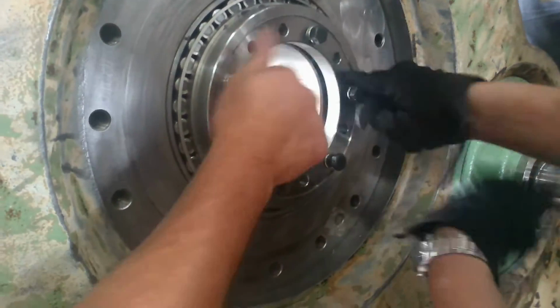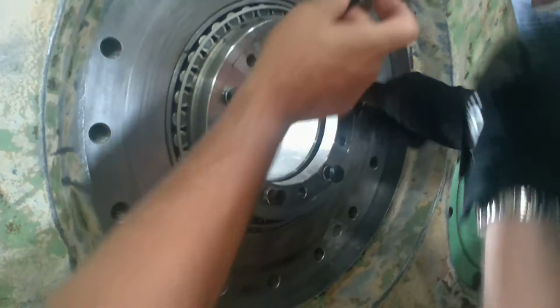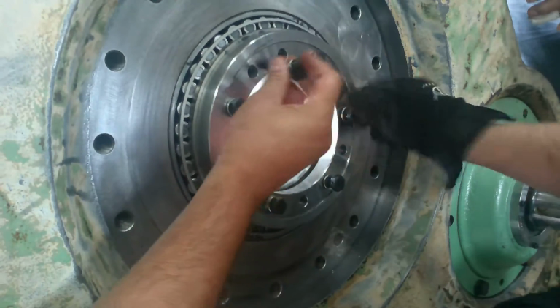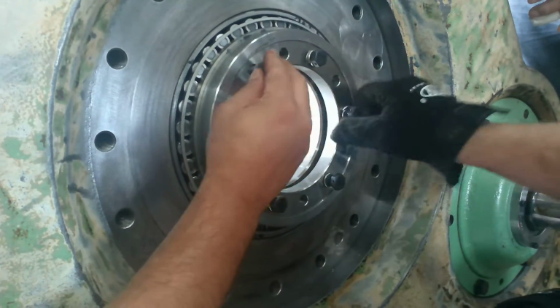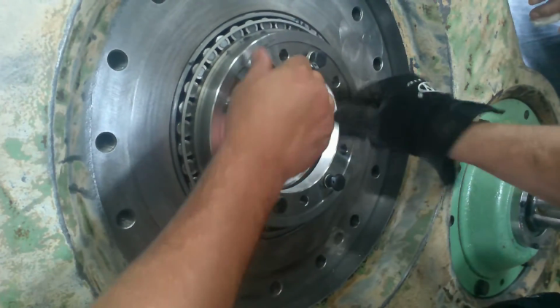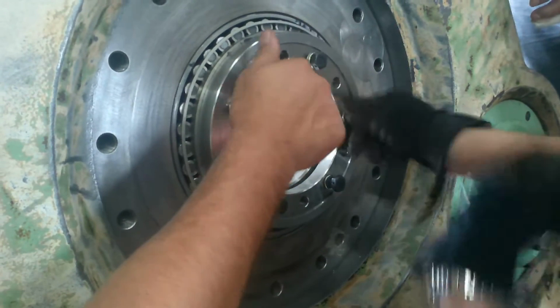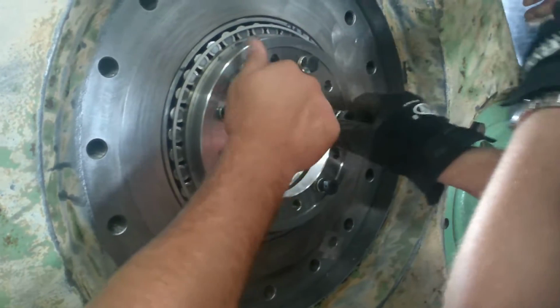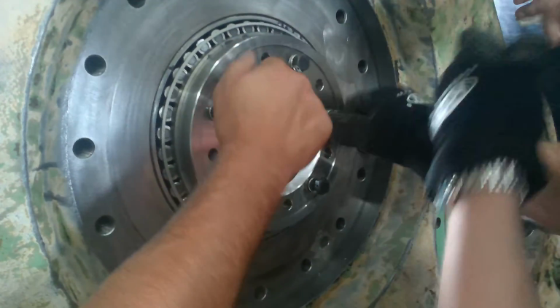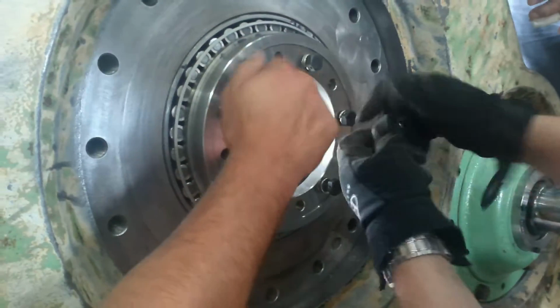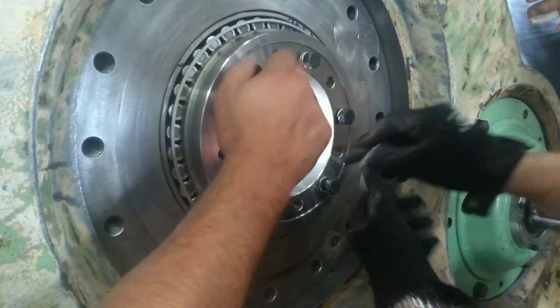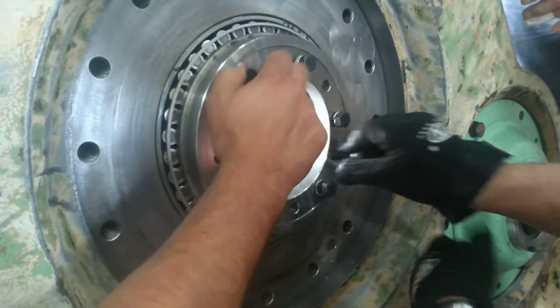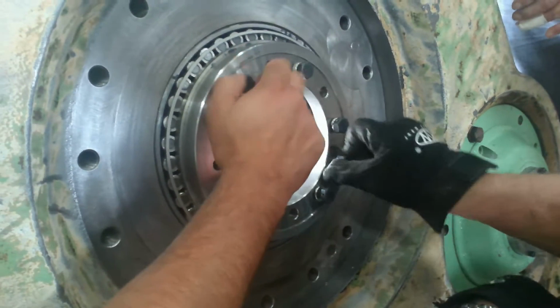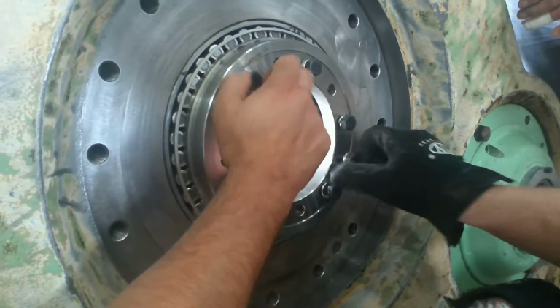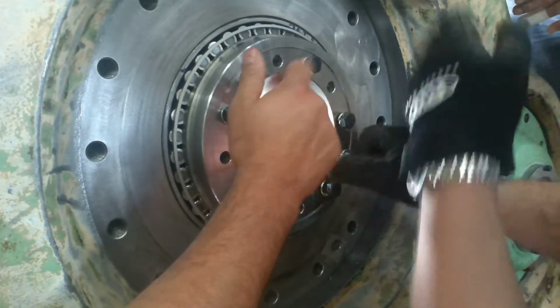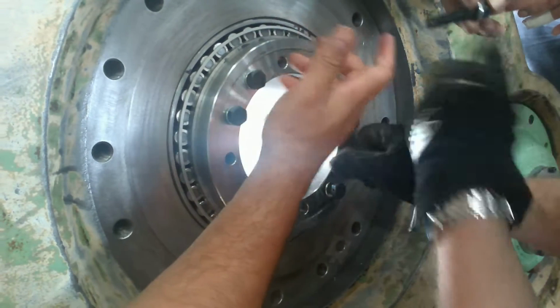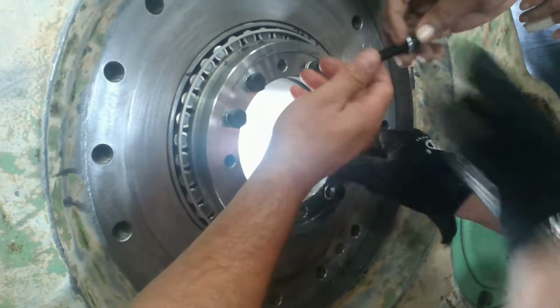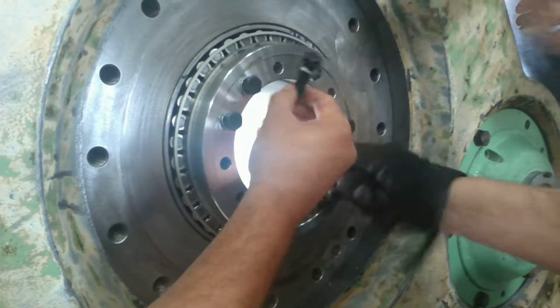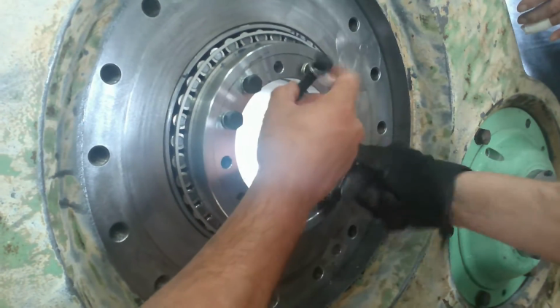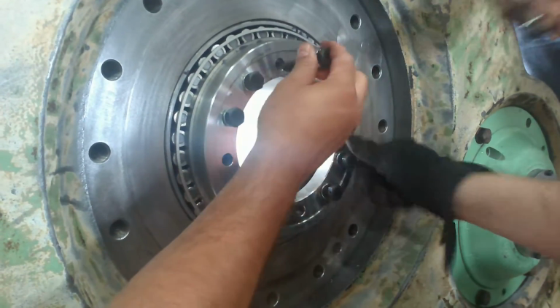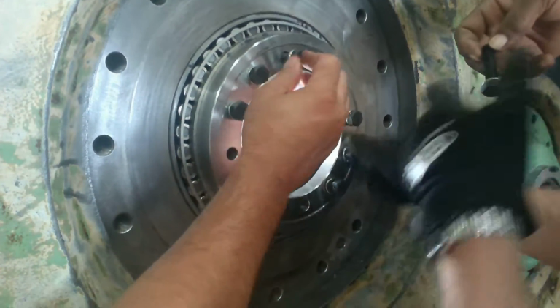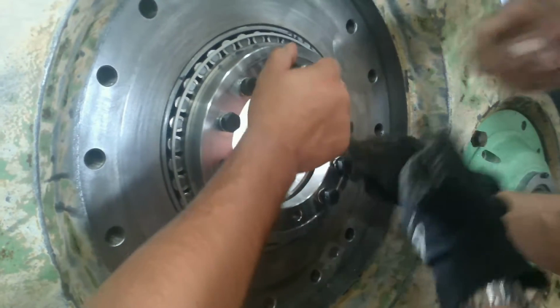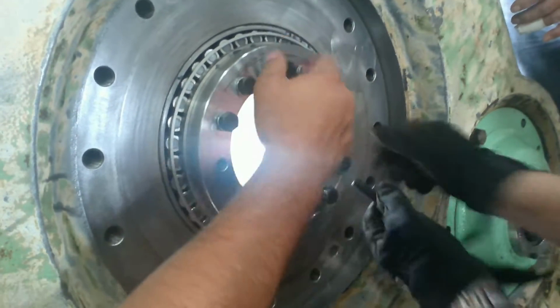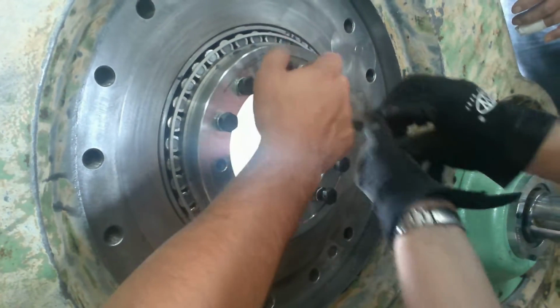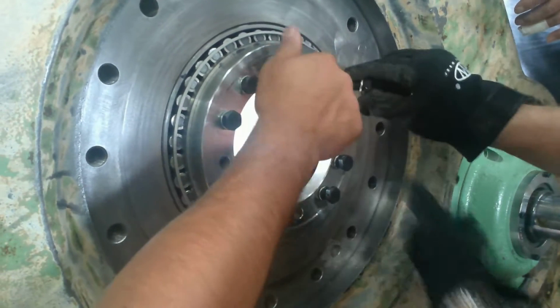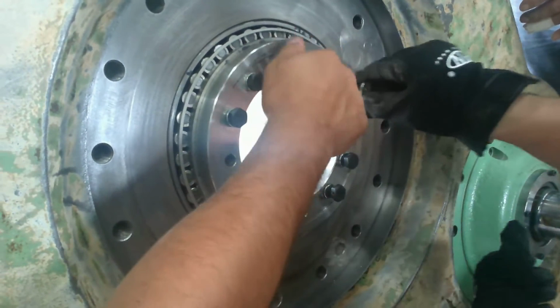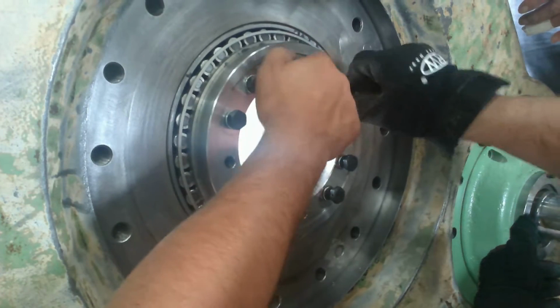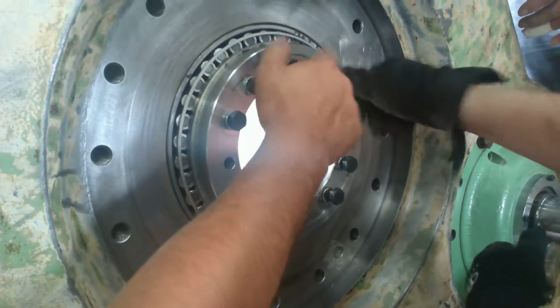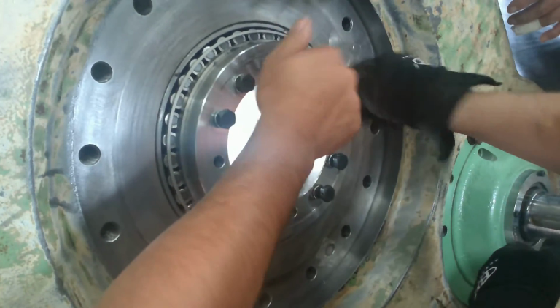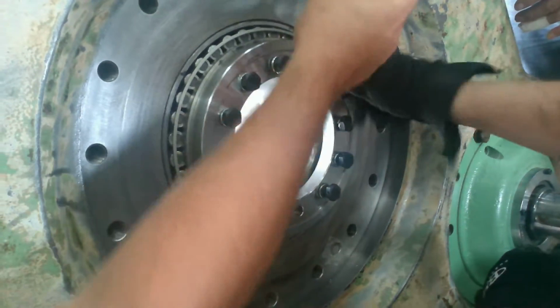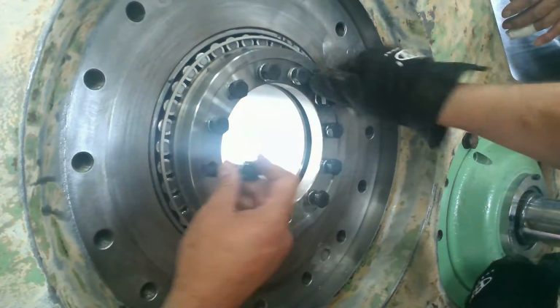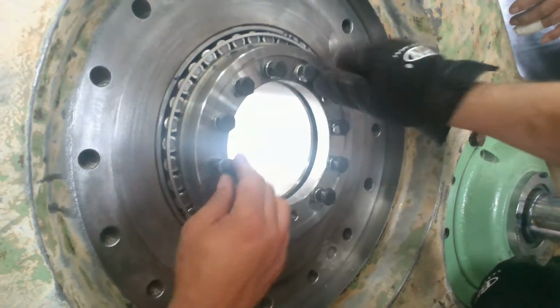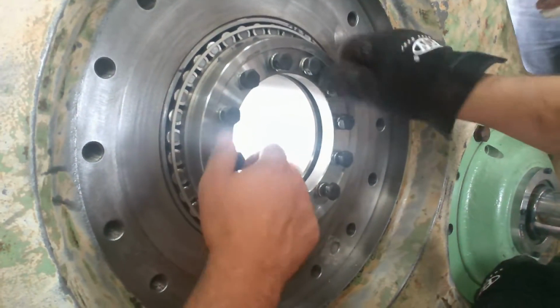Now they're putting the rear quill collar on, and then they're going to torque these 12 bolts — these are the bolts with the wires in them — to 58 foot-pounds, or maybe it's 60 foot-pounds.